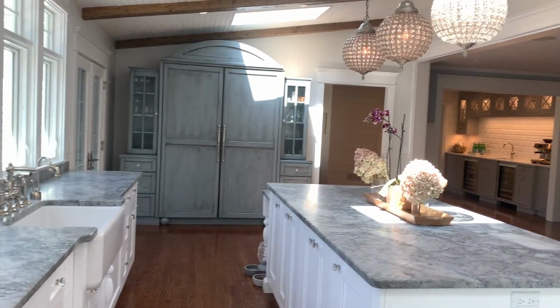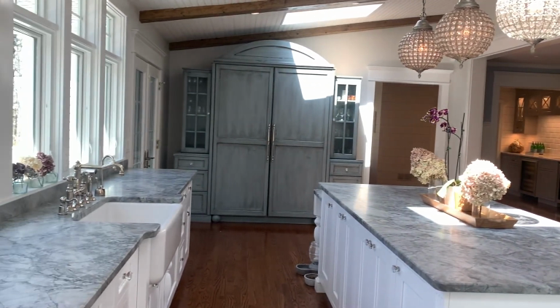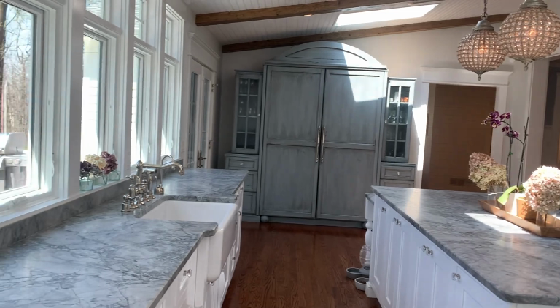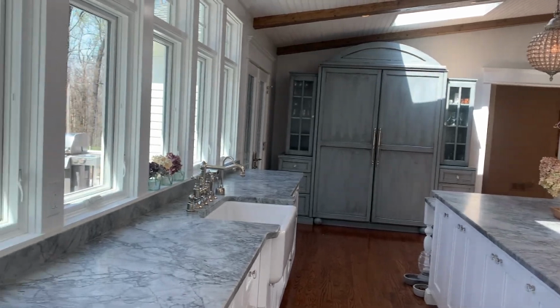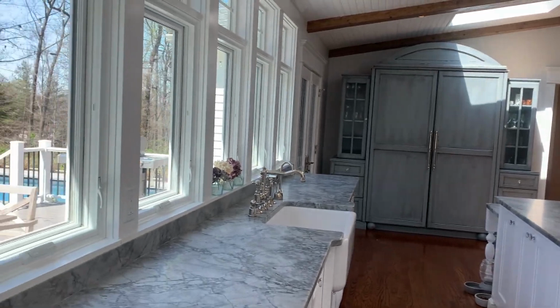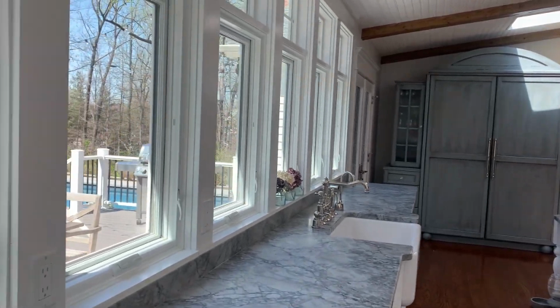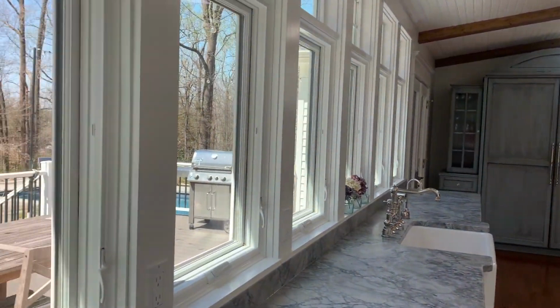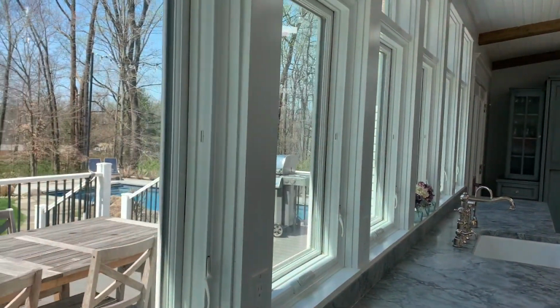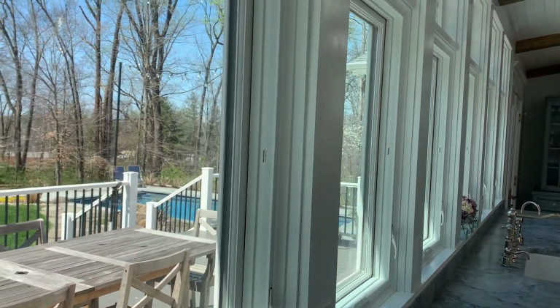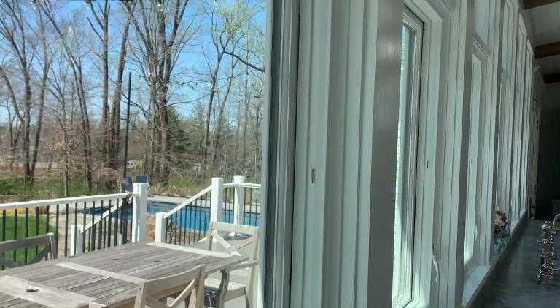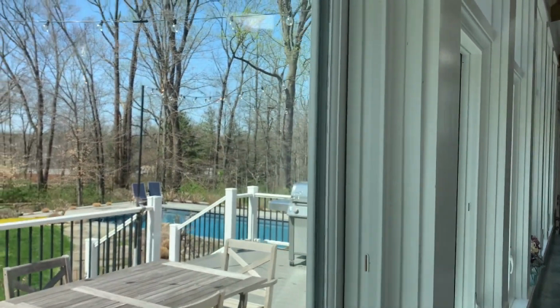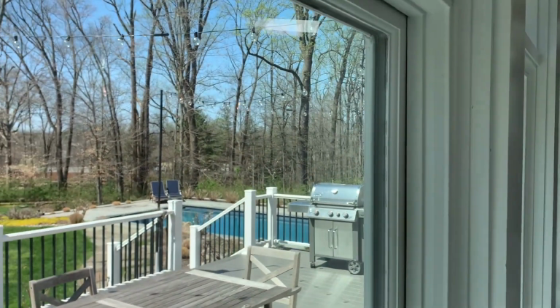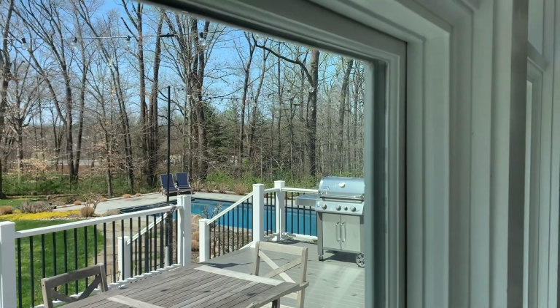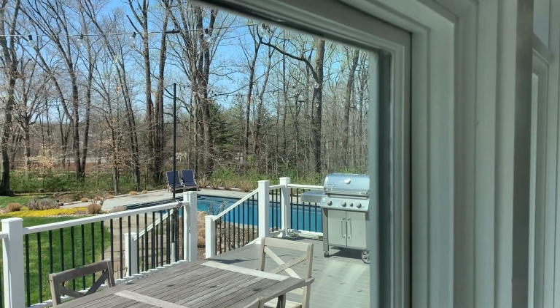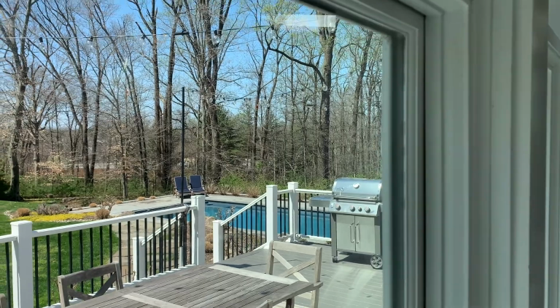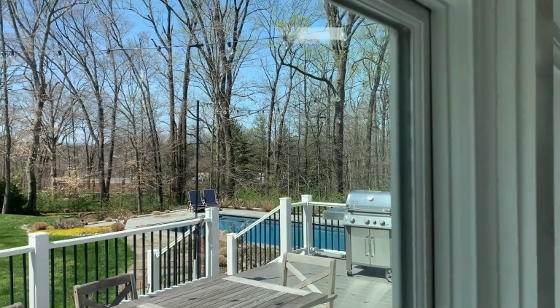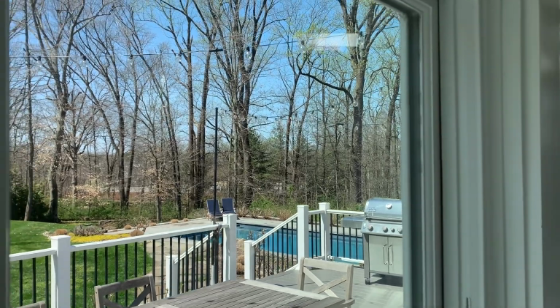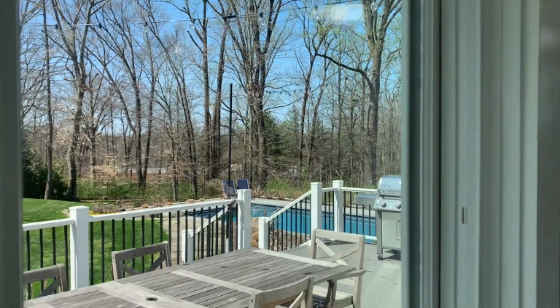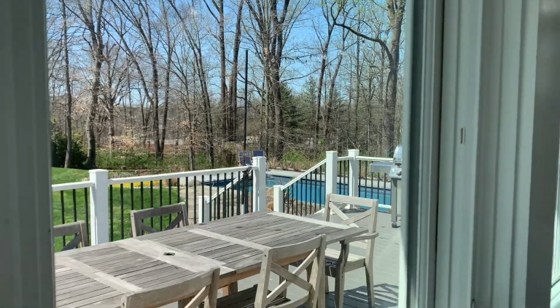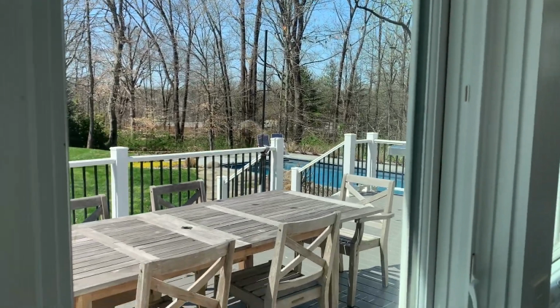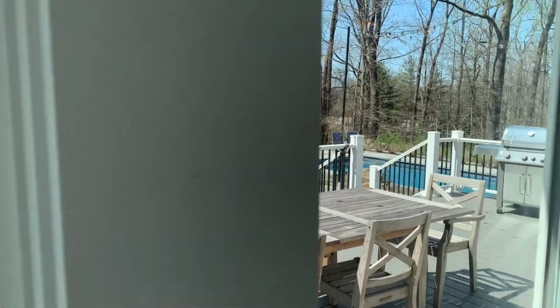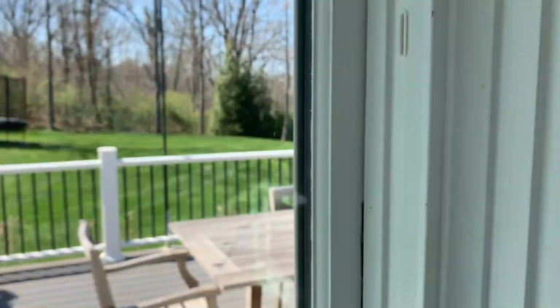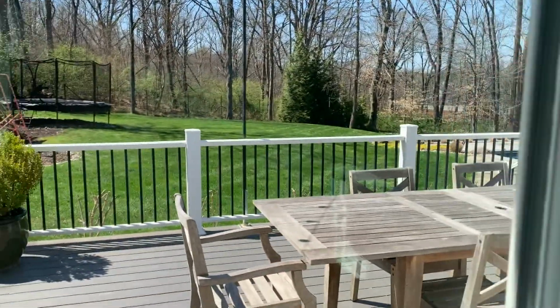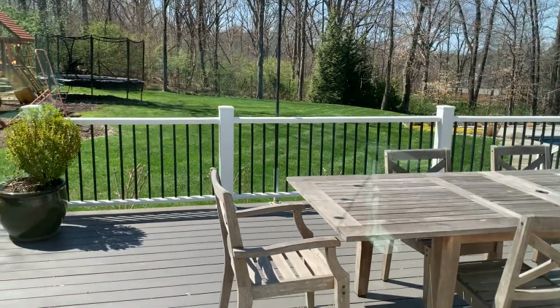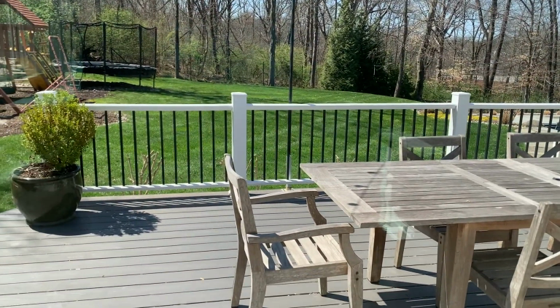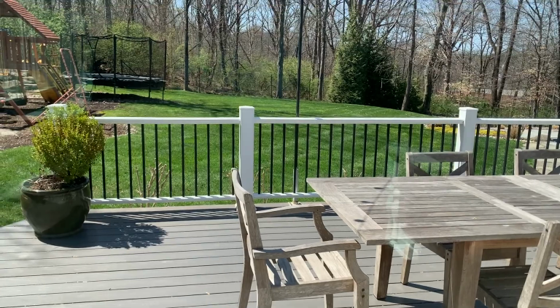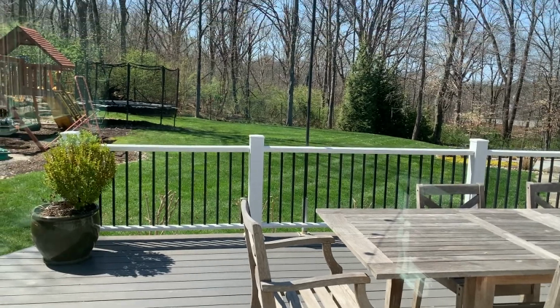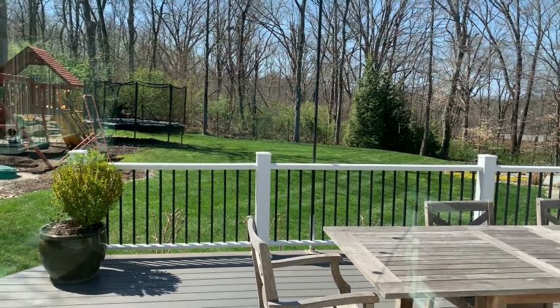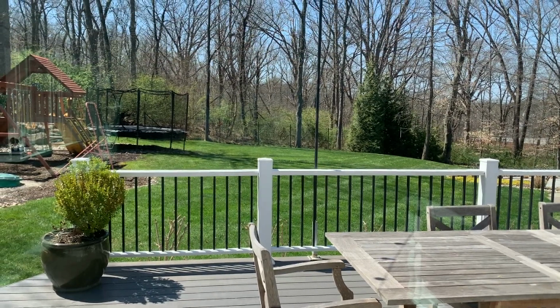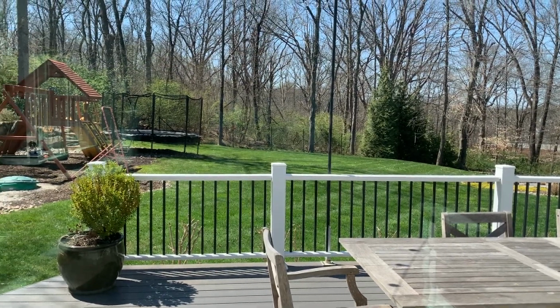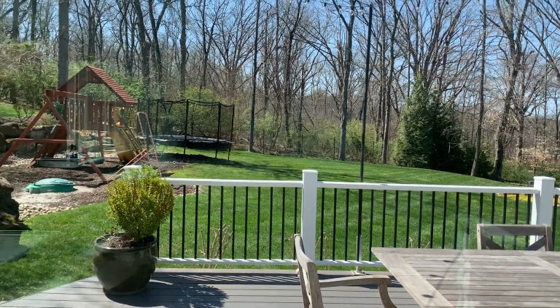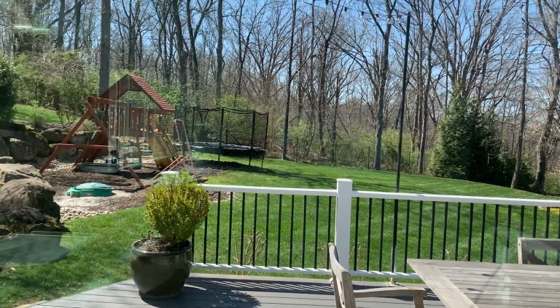Whilst you're standing chatting in the kitchen, you can look out over the swimming pool. You've got this lovely Trex deck which is oversized. All the garden has been landscaped and levelled.